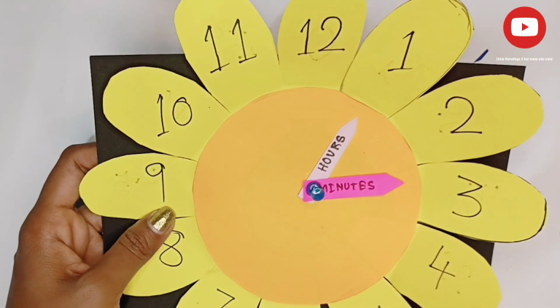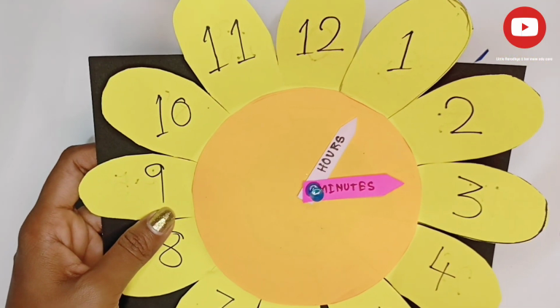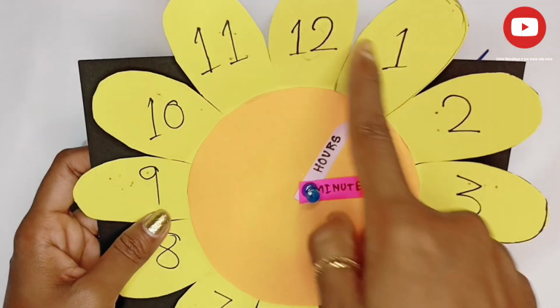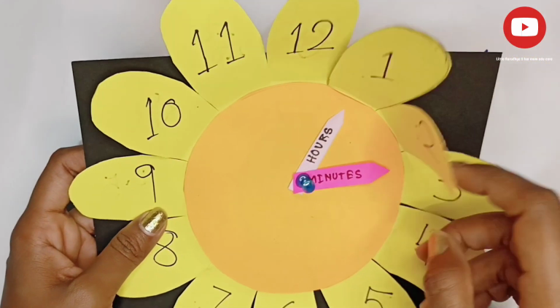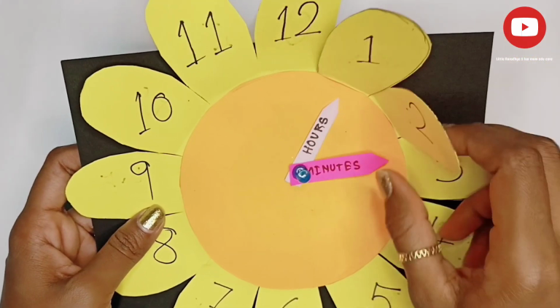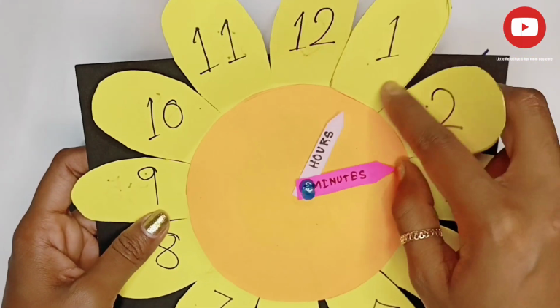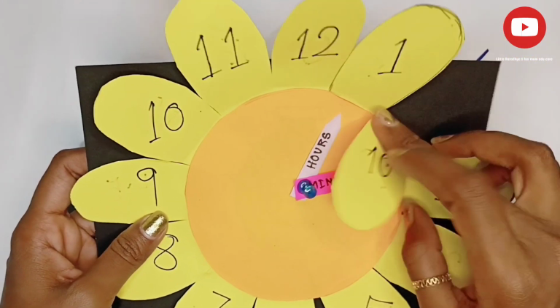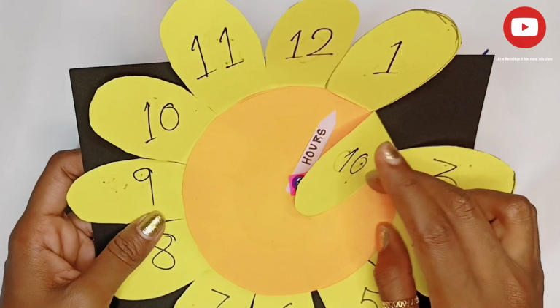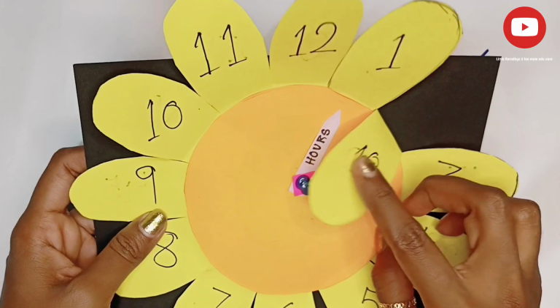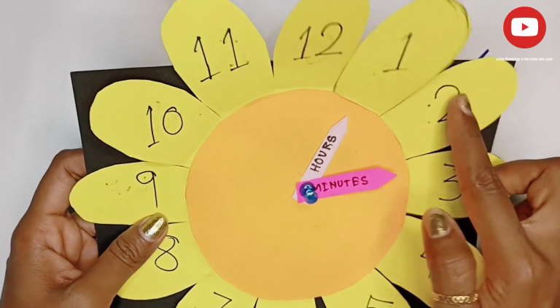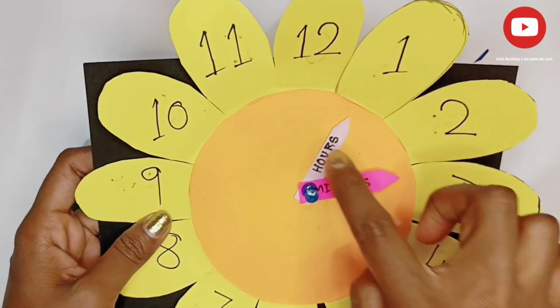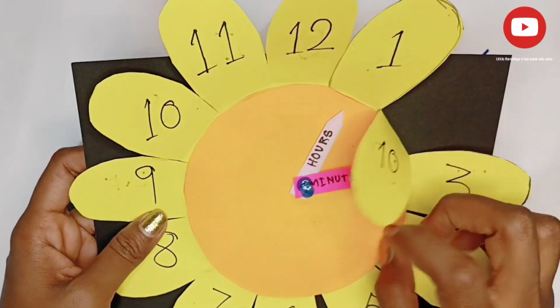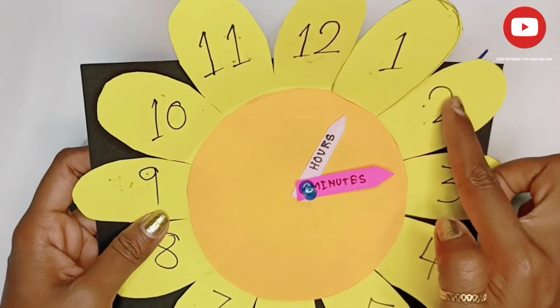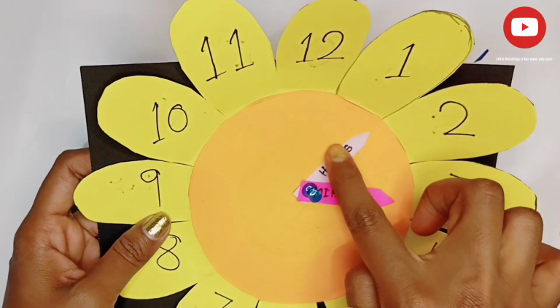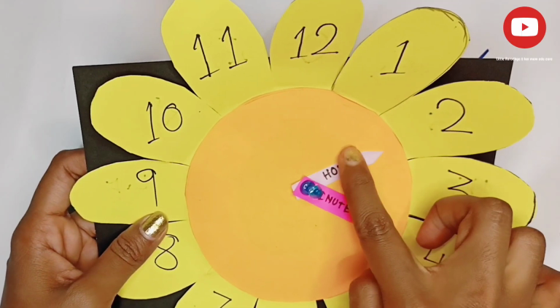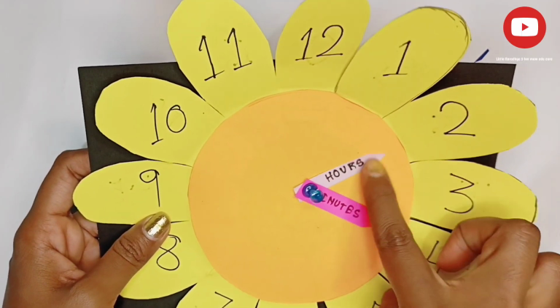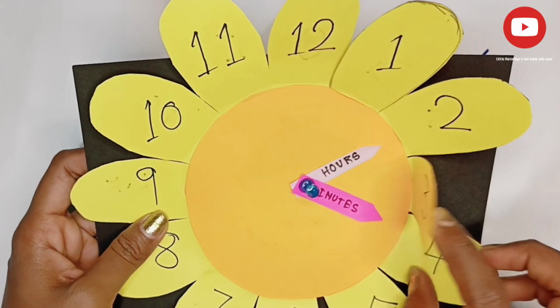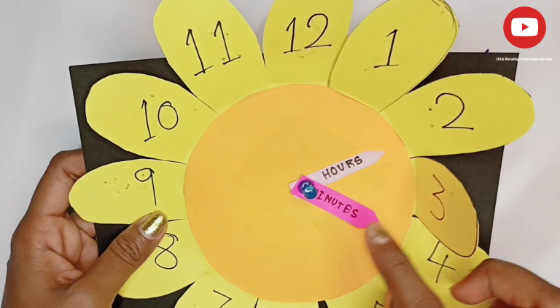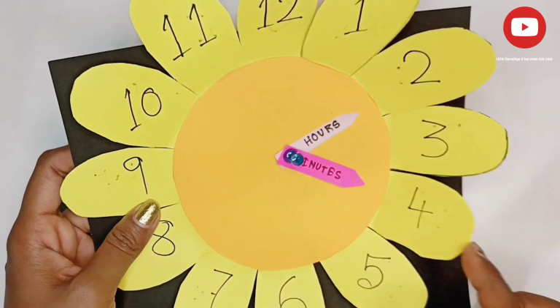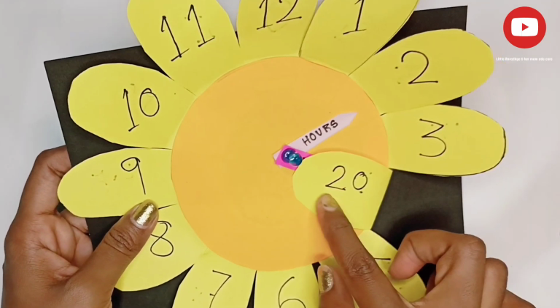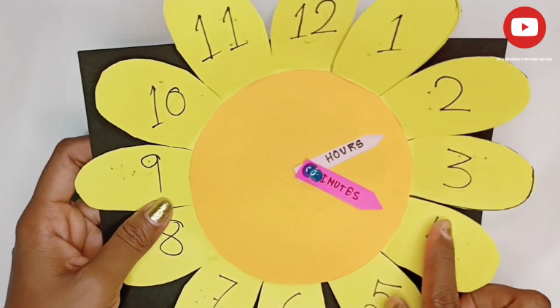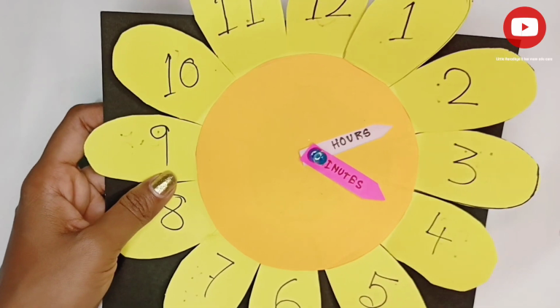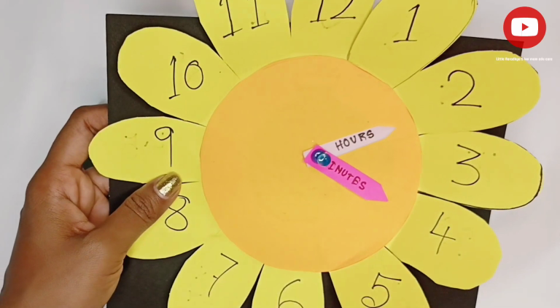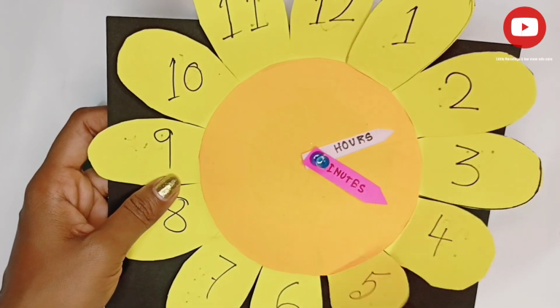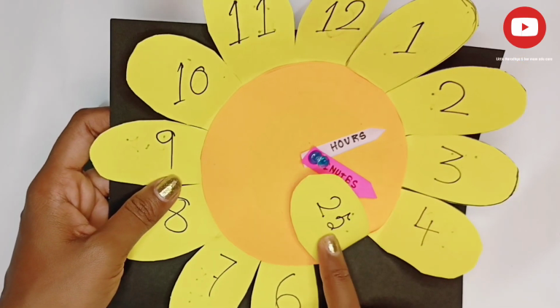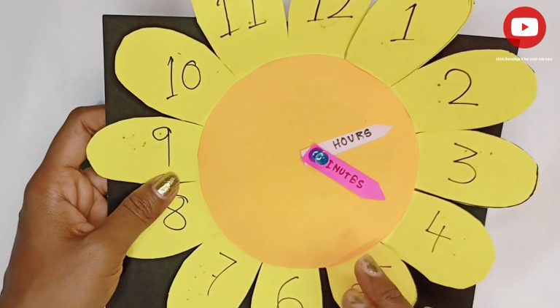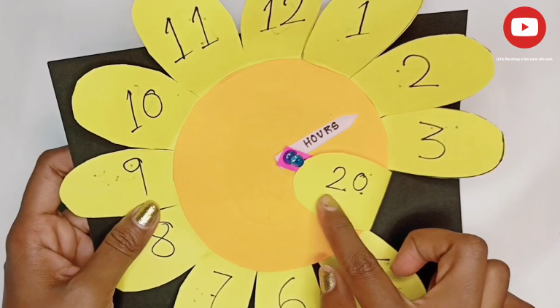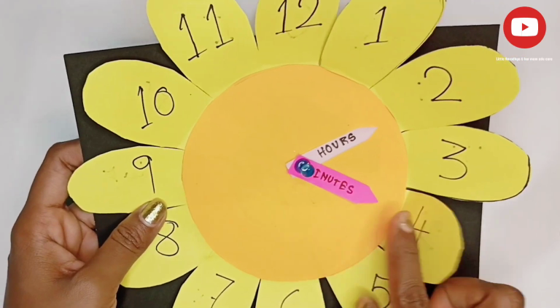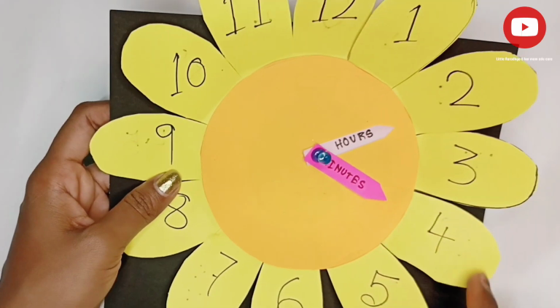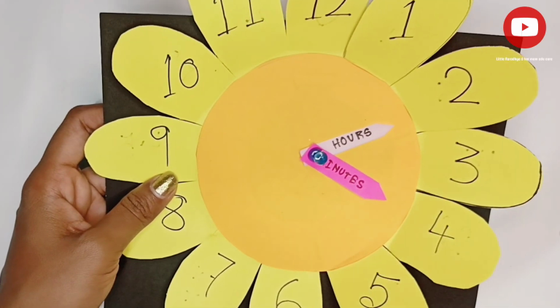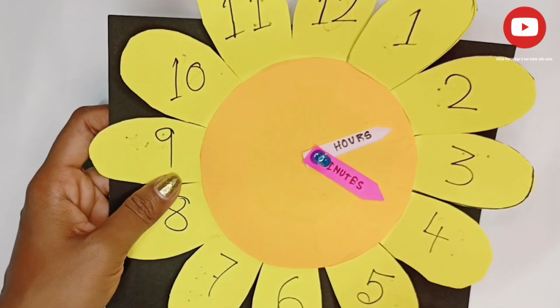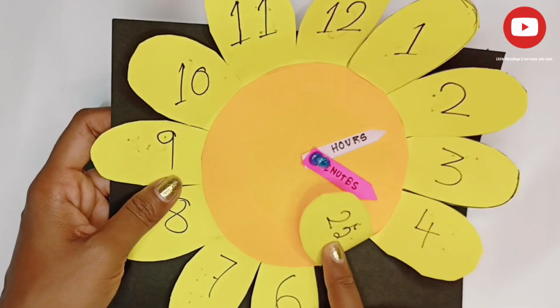Now the time is 1:10. Now the time is 2:15, 2:20, 2:25.